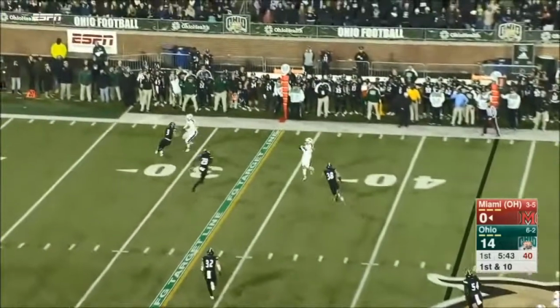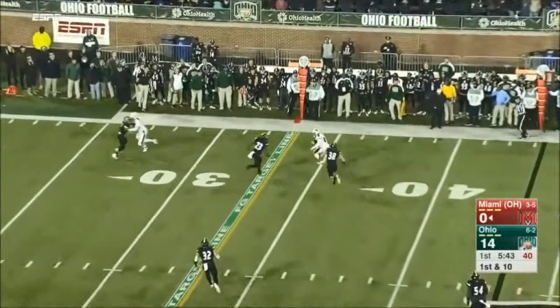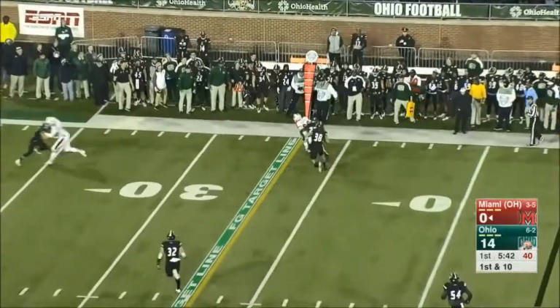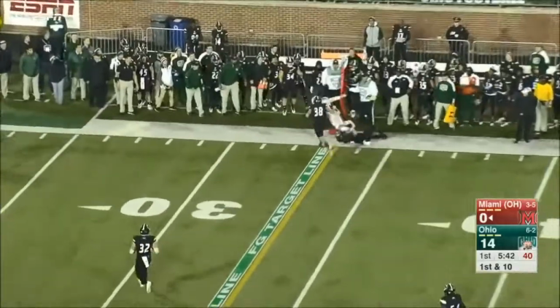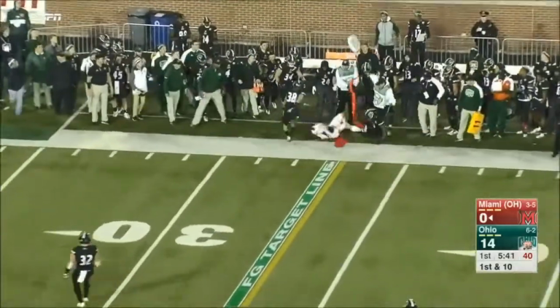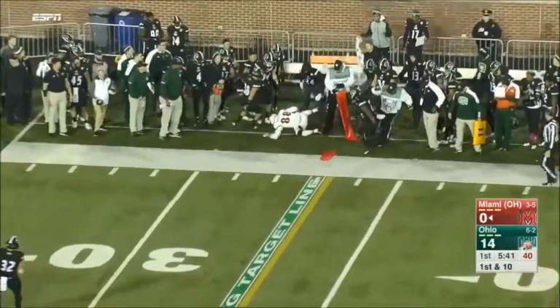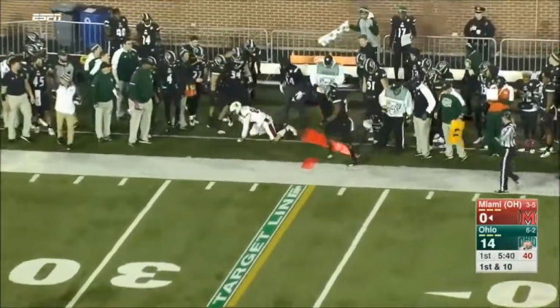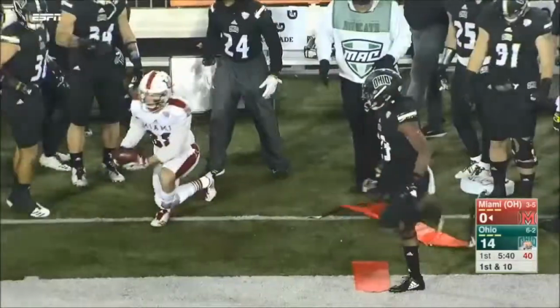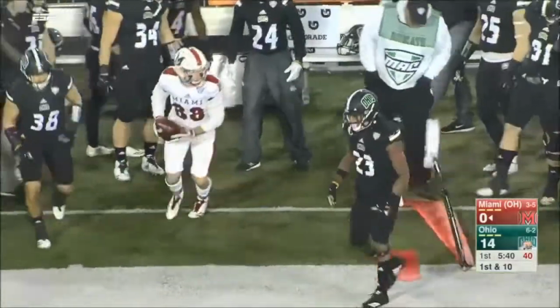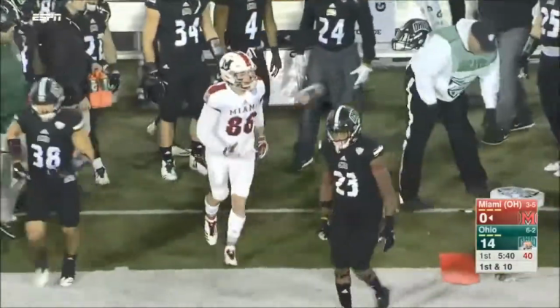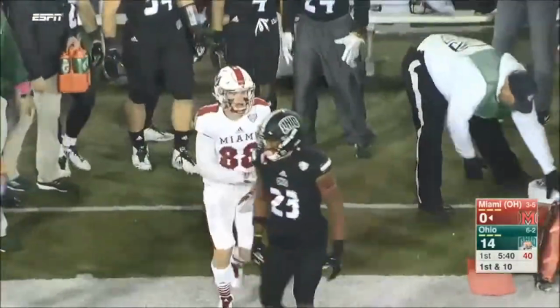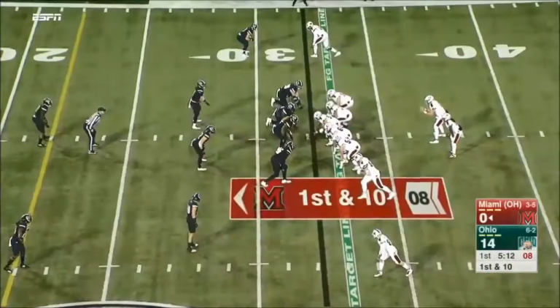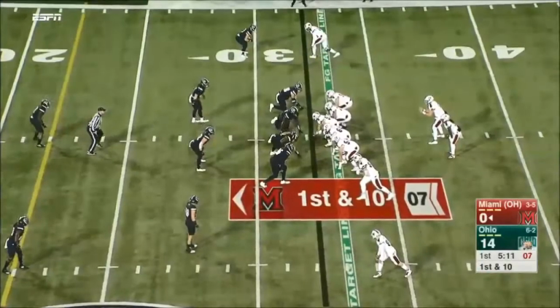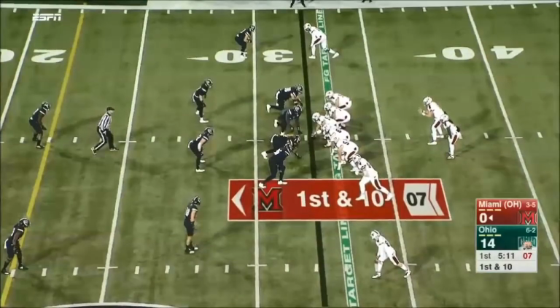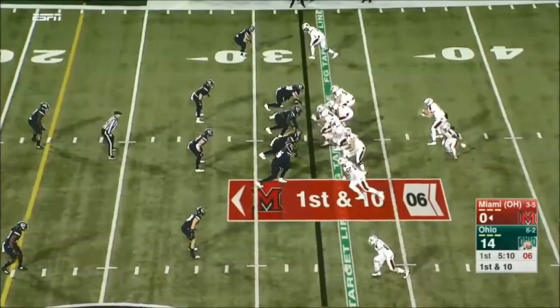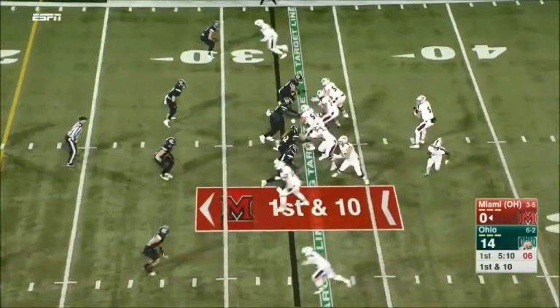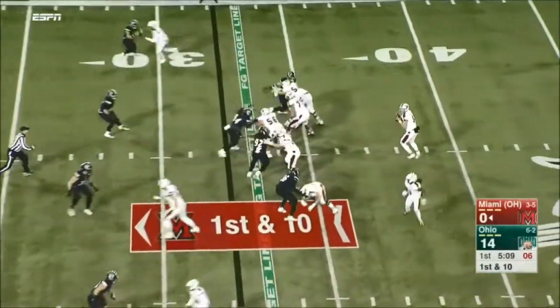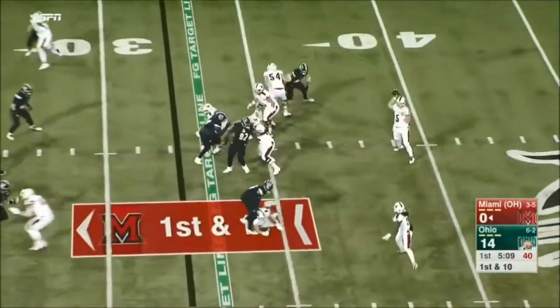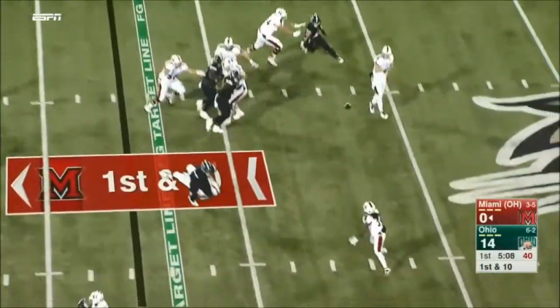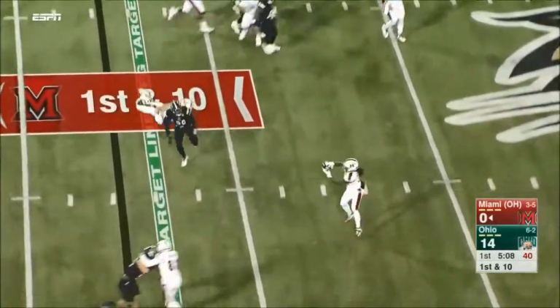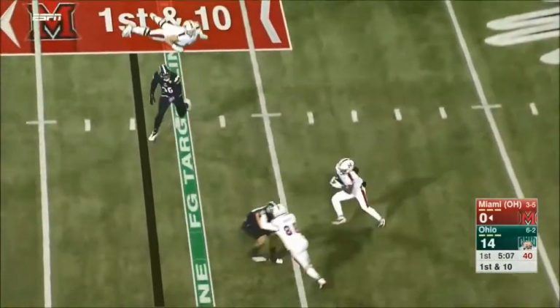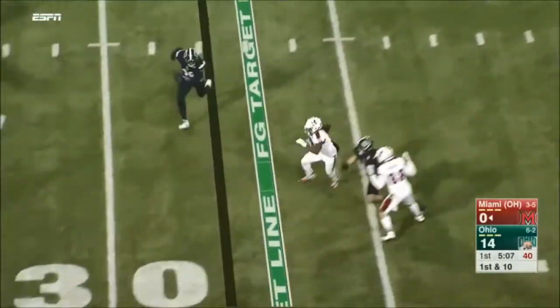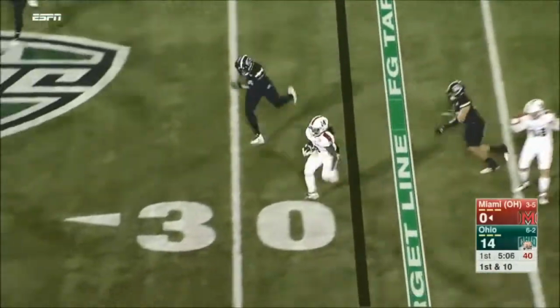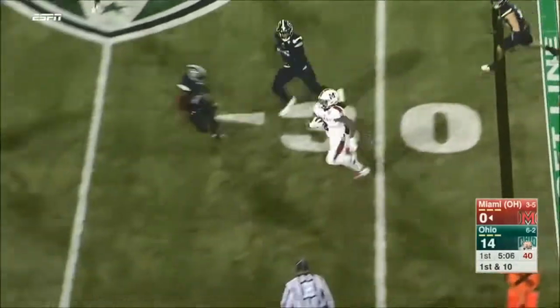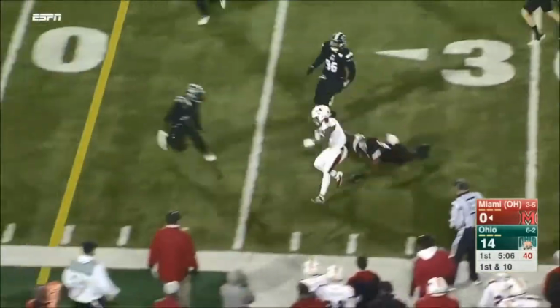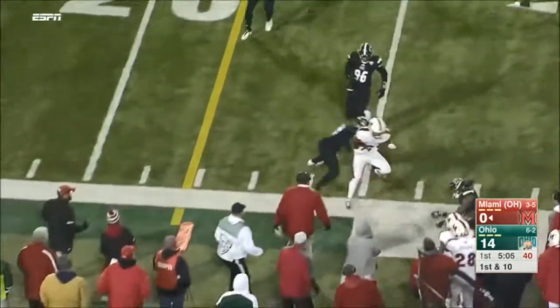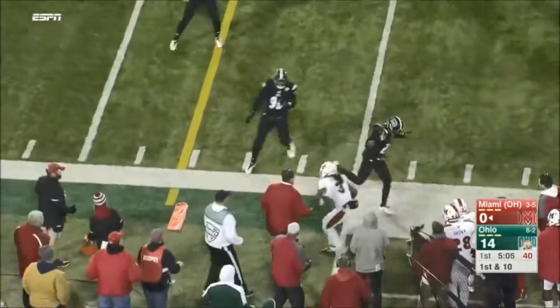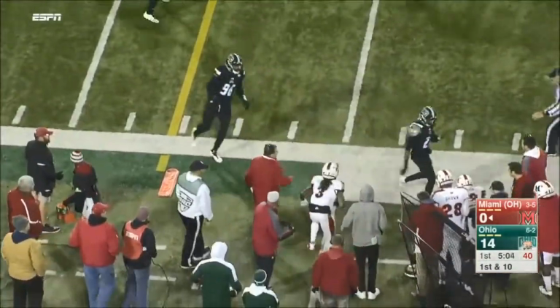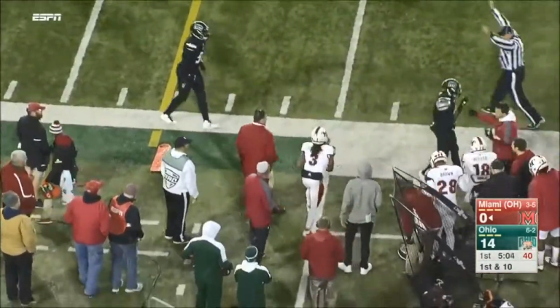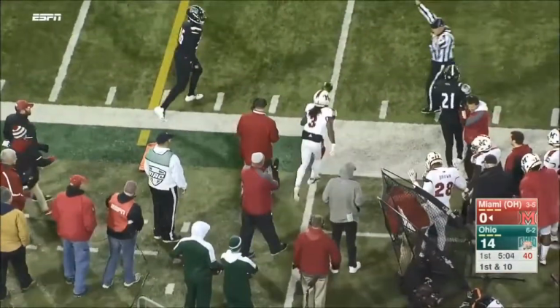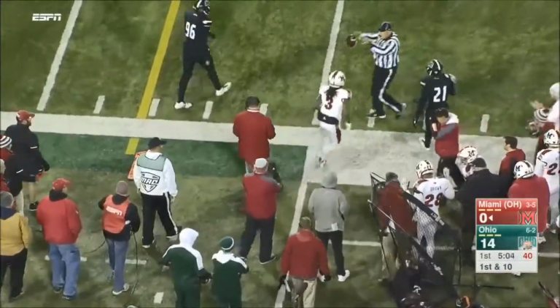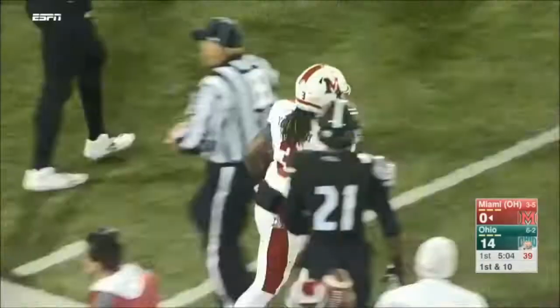Ball guns it sideline, and that's a solid throw there to Jared Murphy. Ball swings it out for Young — makes the catch — Kenny Young. Written out at the 25-yard line.